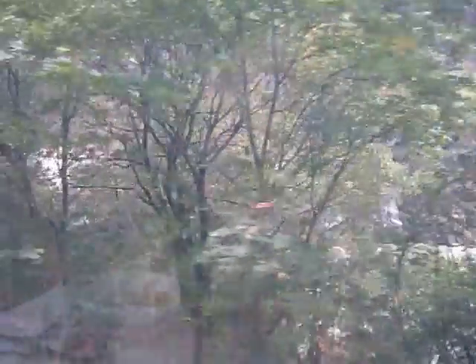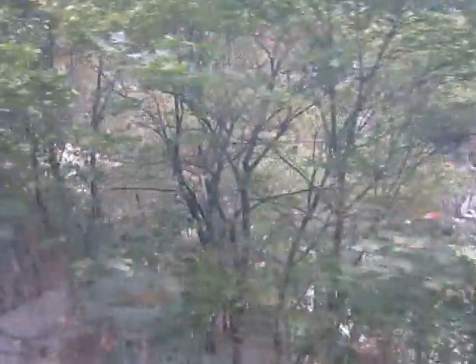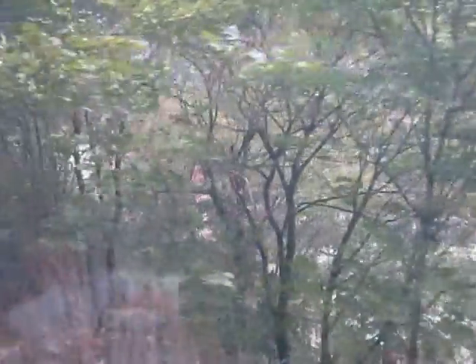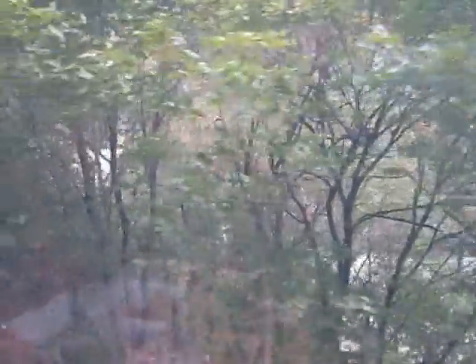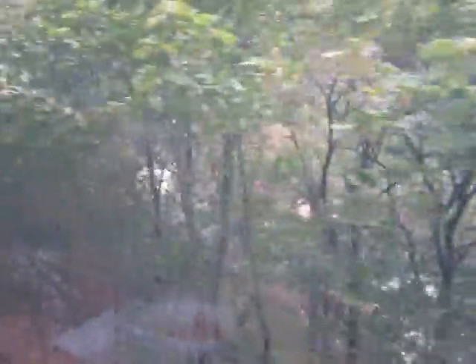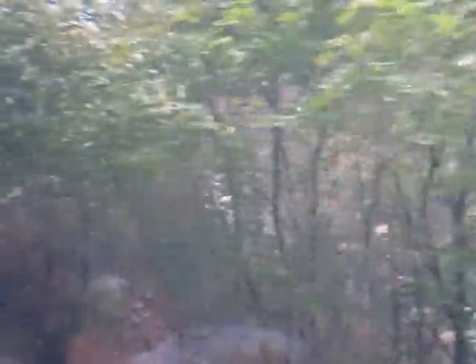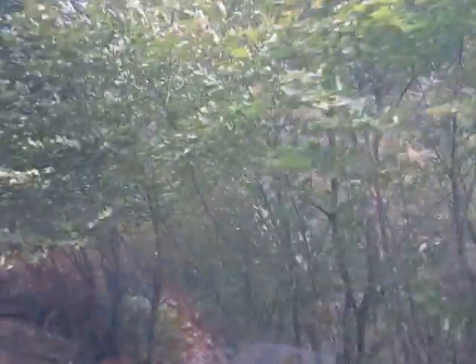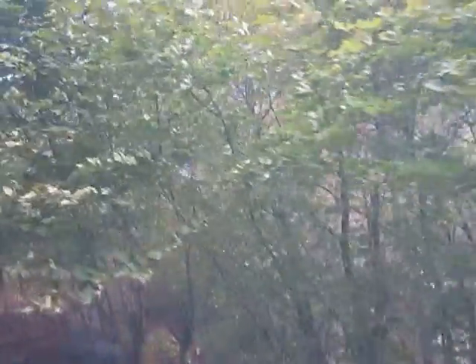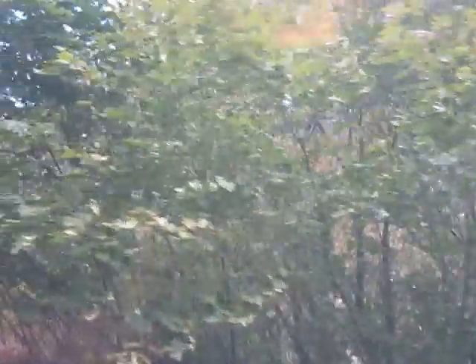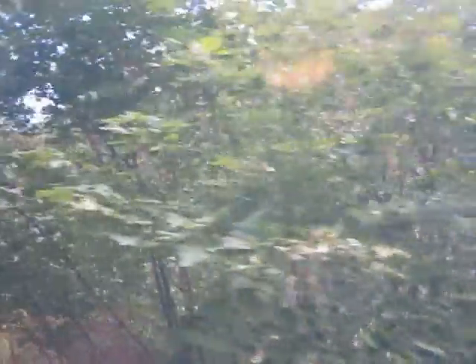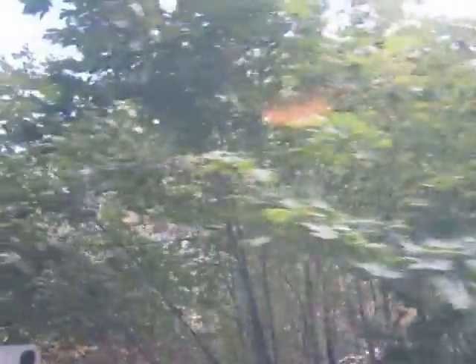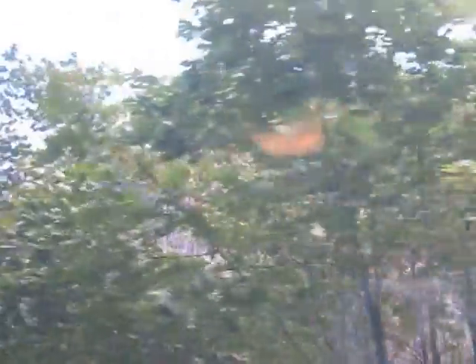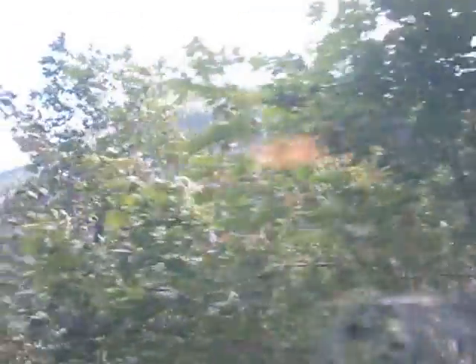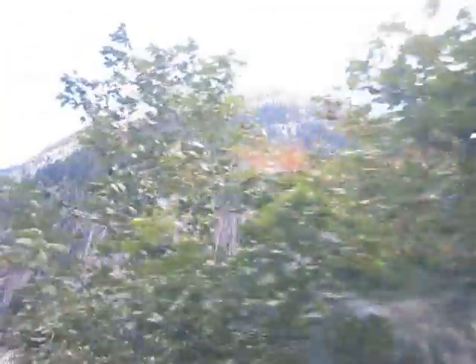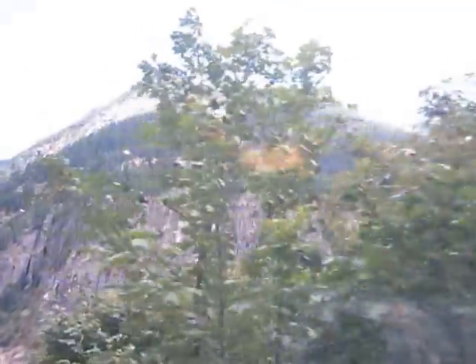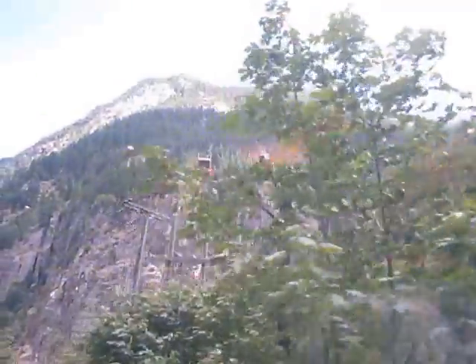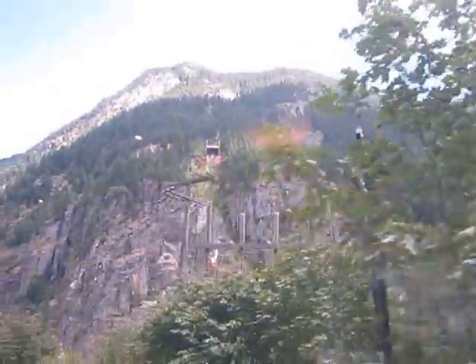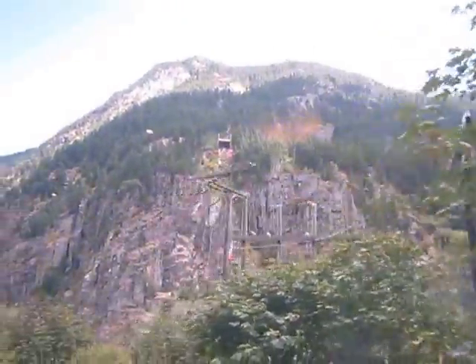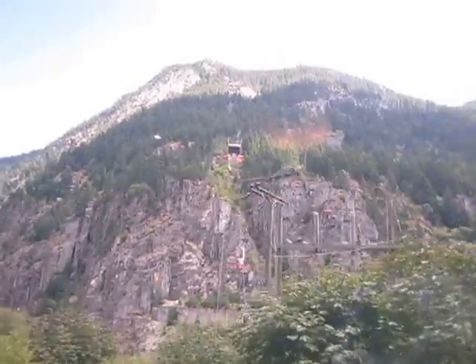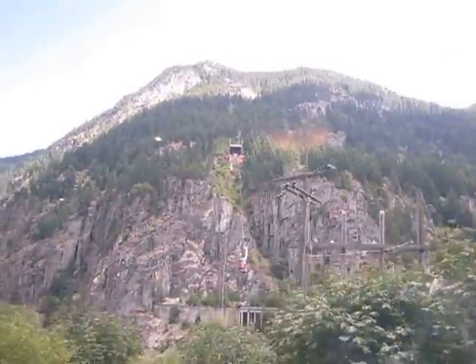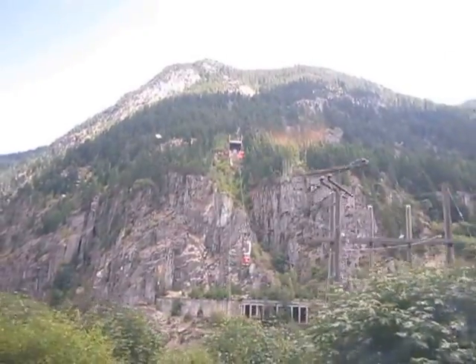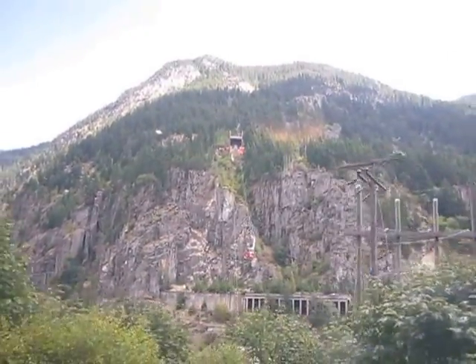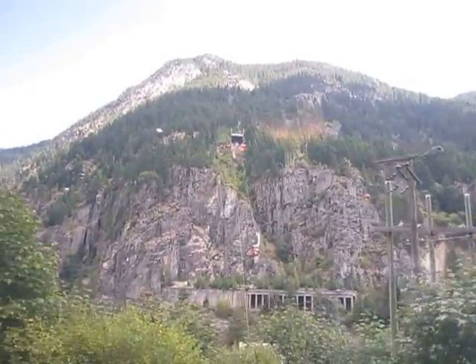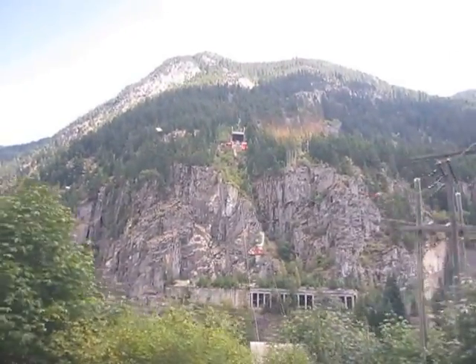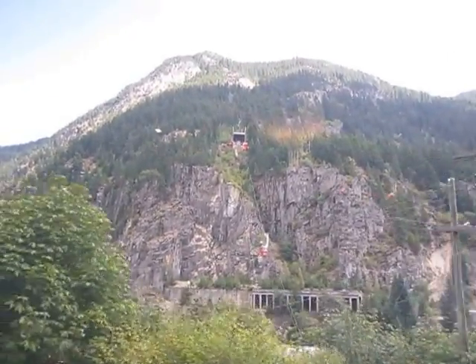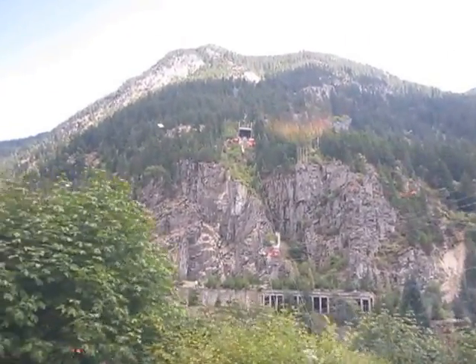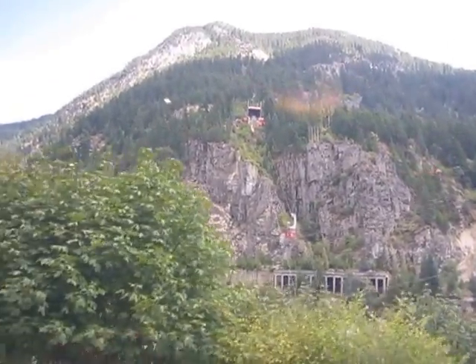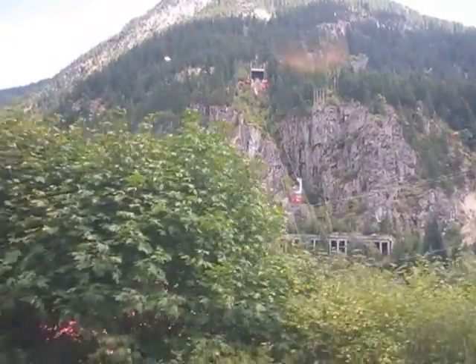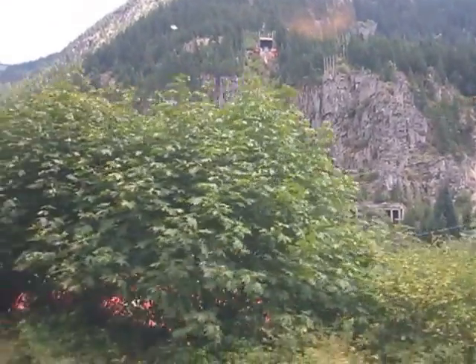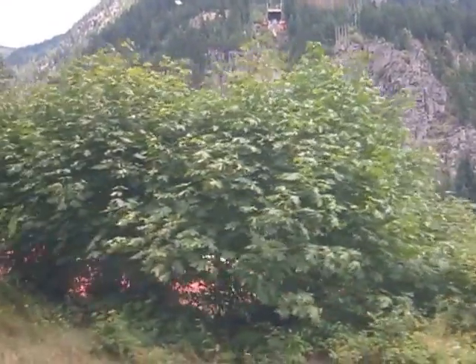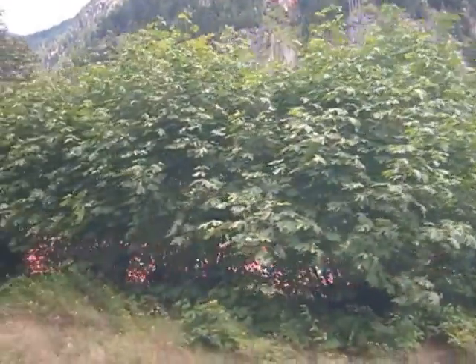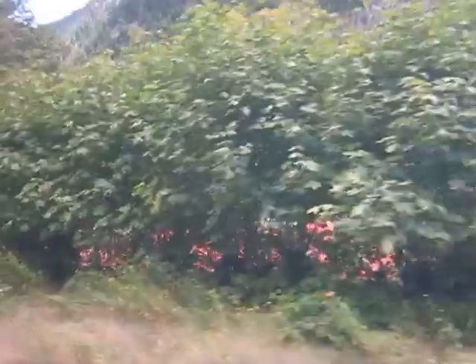This is where the gondola starts, way up top on the right hand side — you can see the gondola entering. It's the only gondola where you actually start from the top and come down. Most gondolas obviously start at the bottom and go up and then come back down. It's the only one in the world that starts up and takes you down.